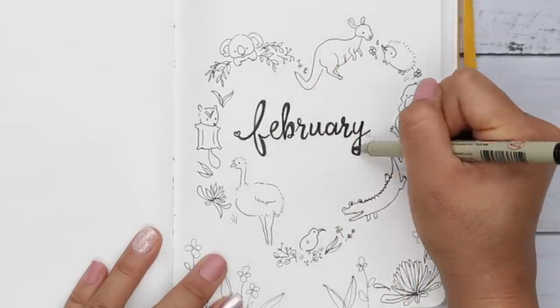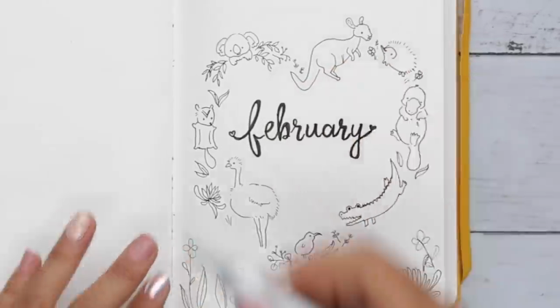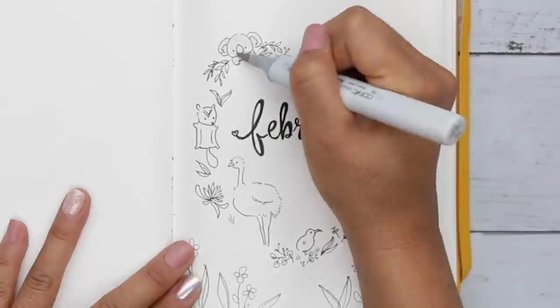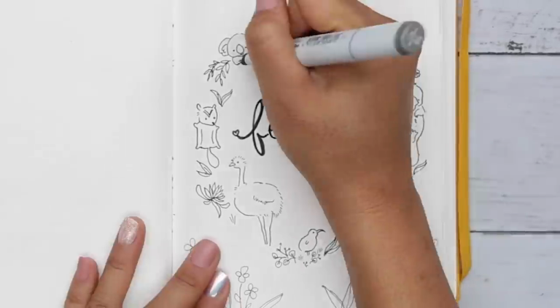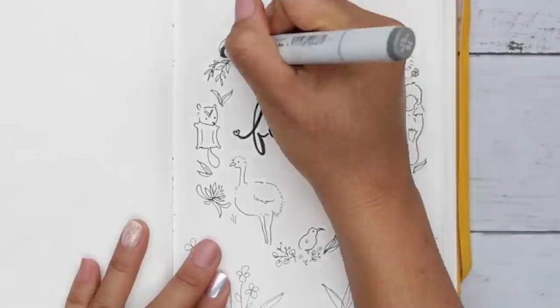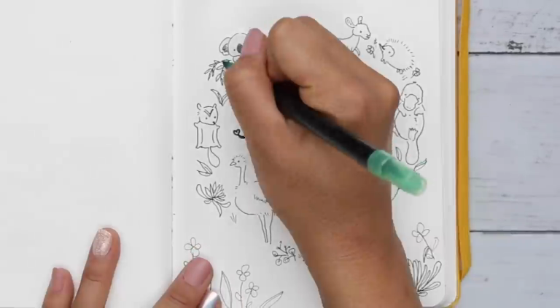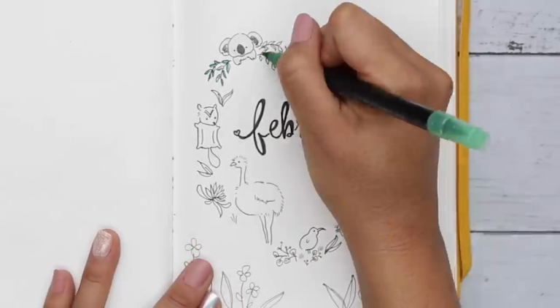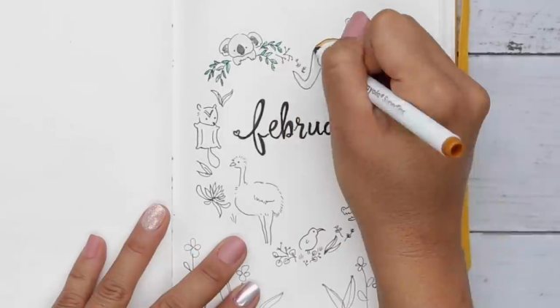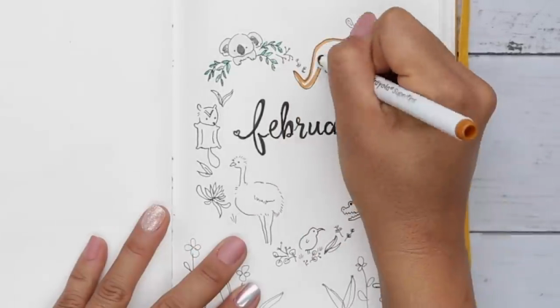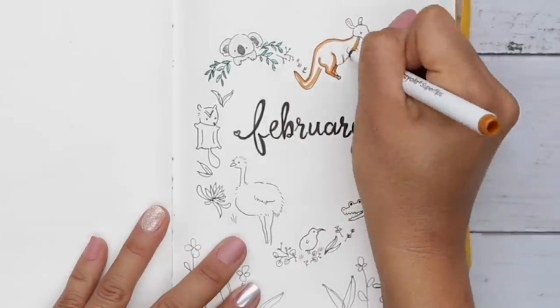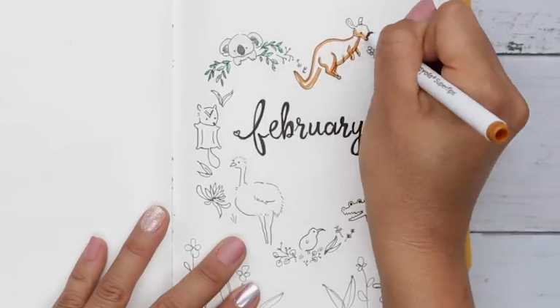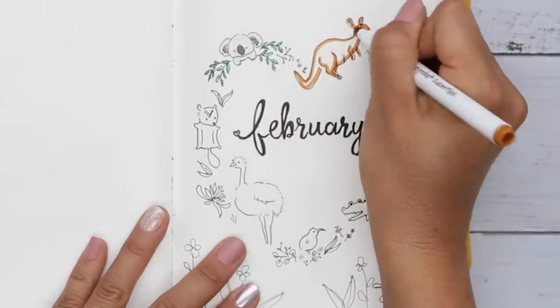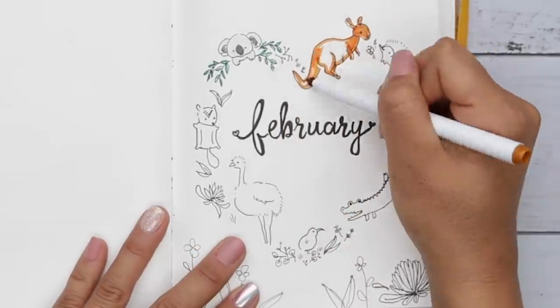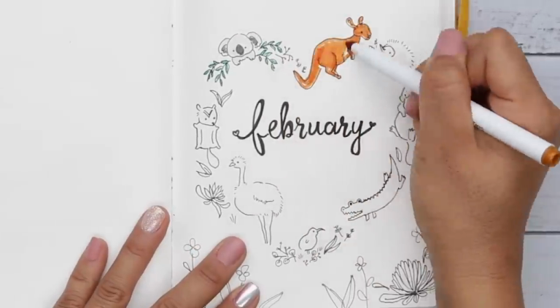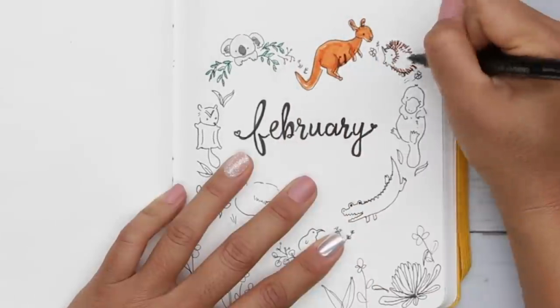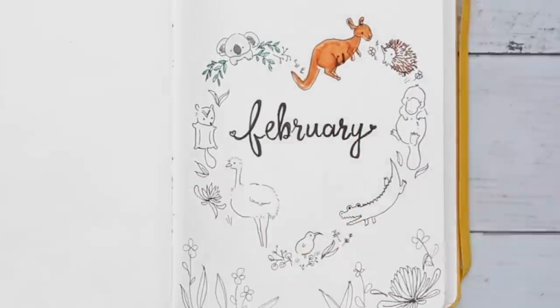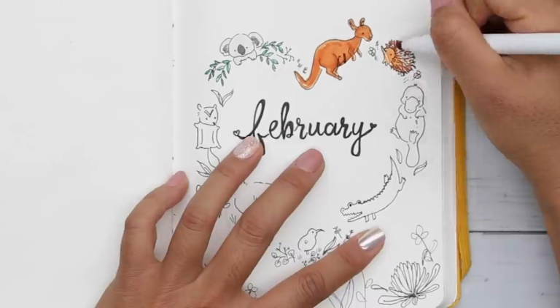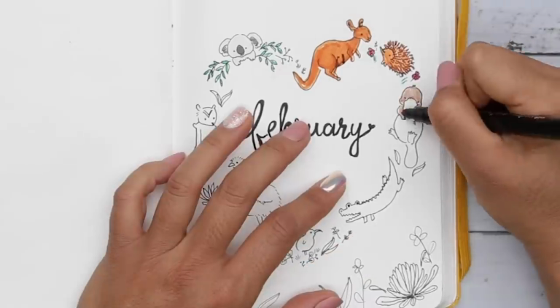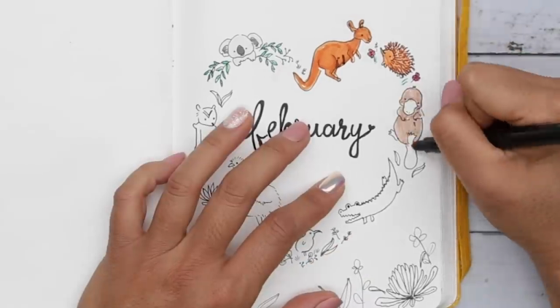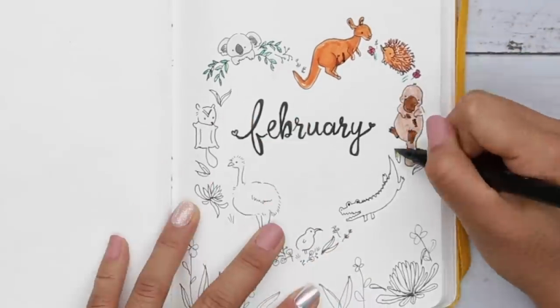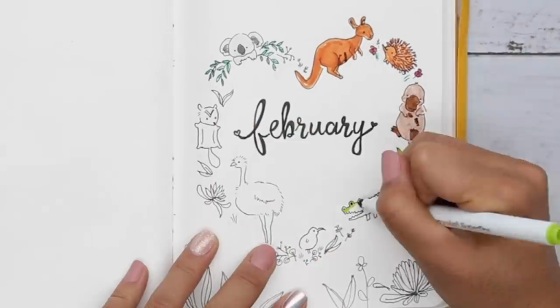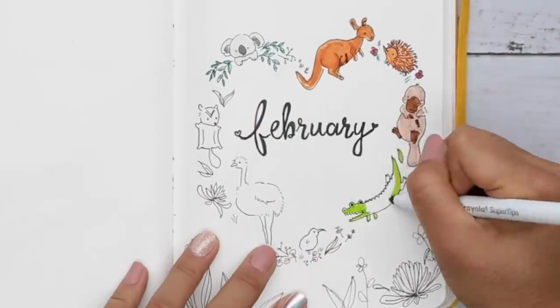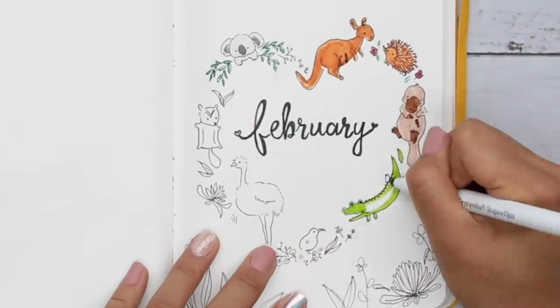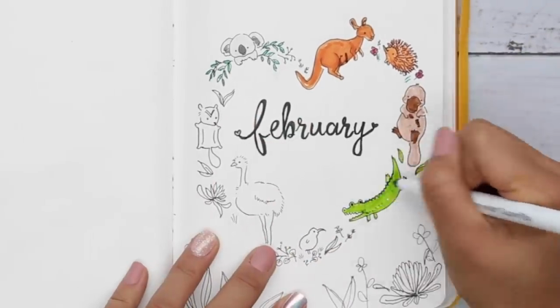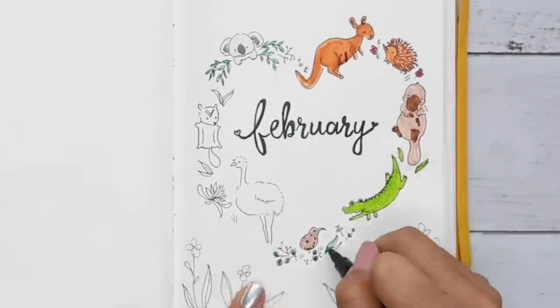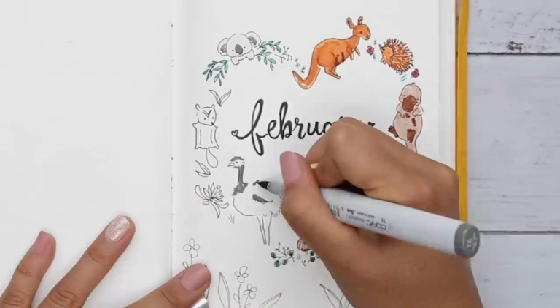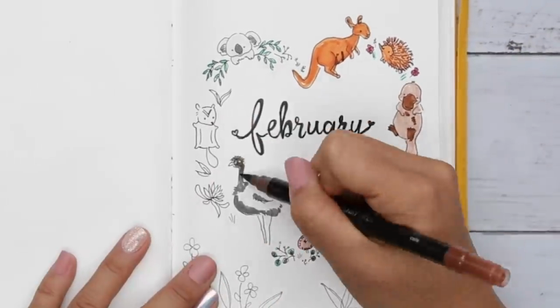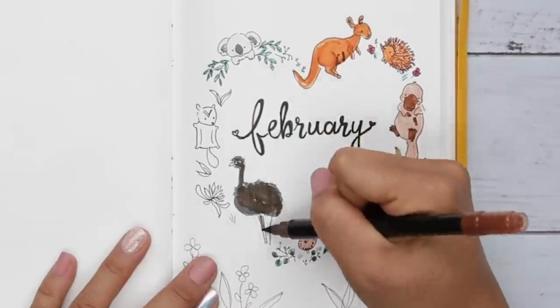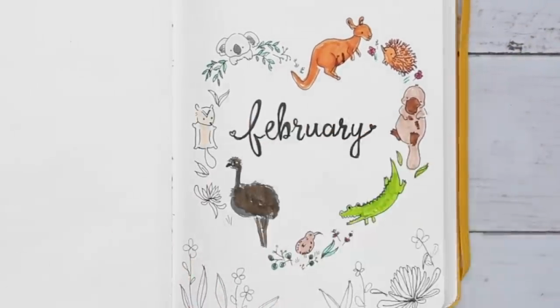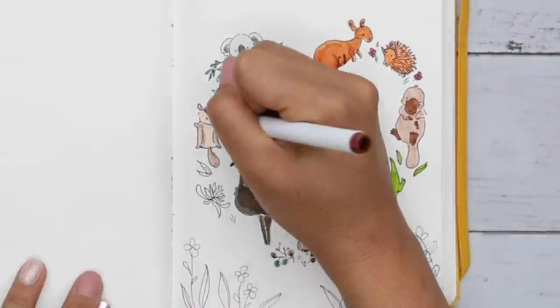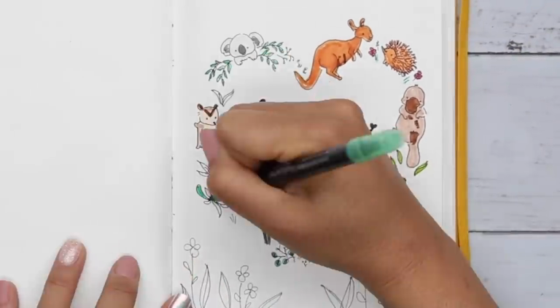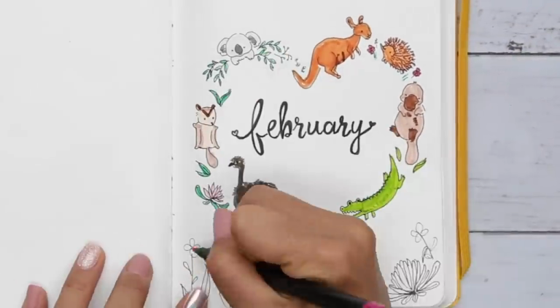Back to these cuties — we've got the koala, the kangaroo, the echidna, the platypus, crocodile, kiwi, emu, and the sugar glider.